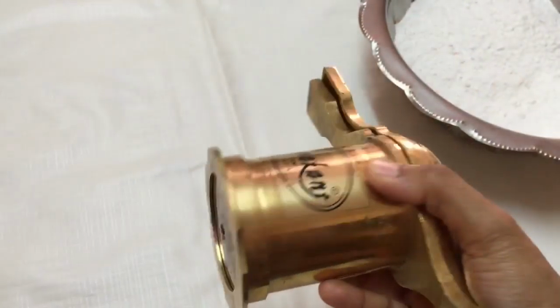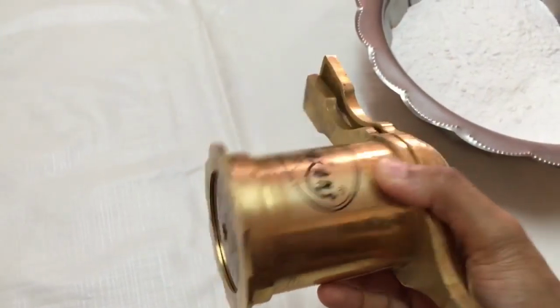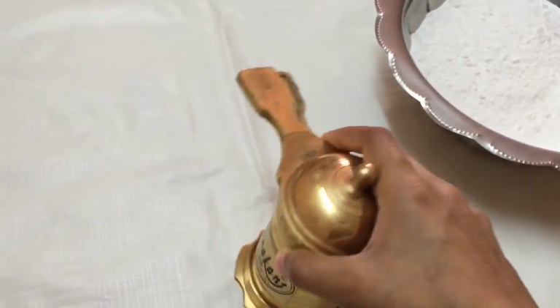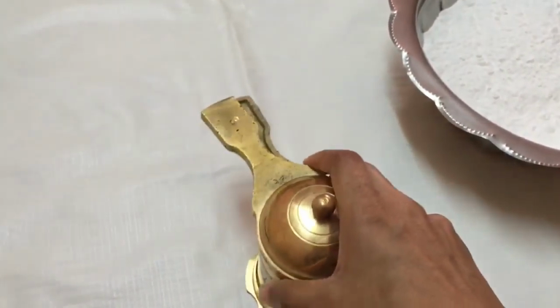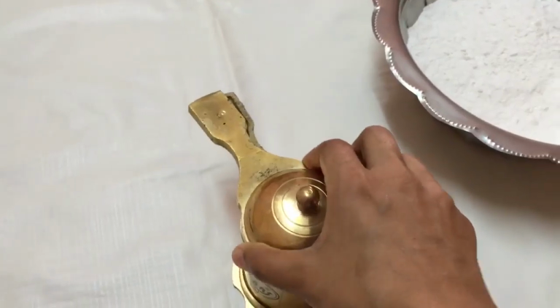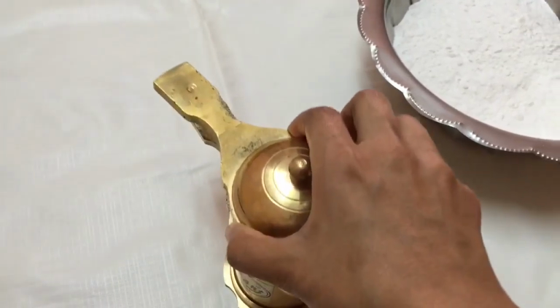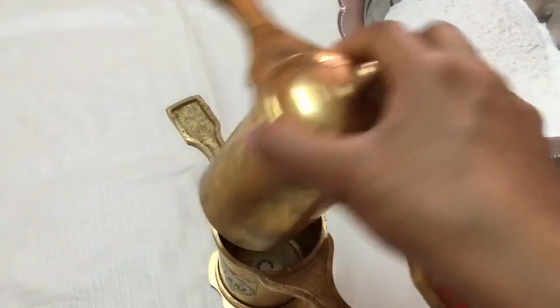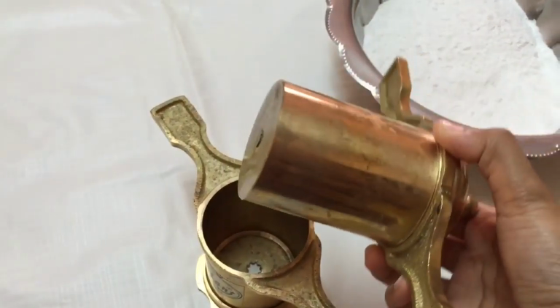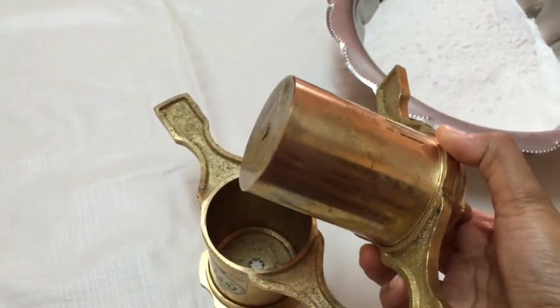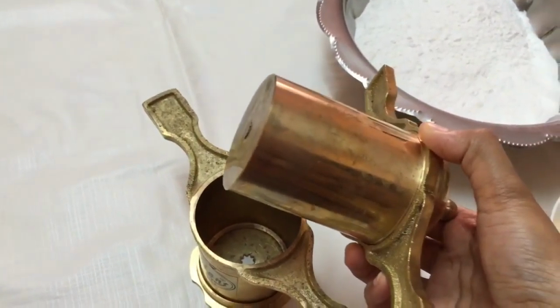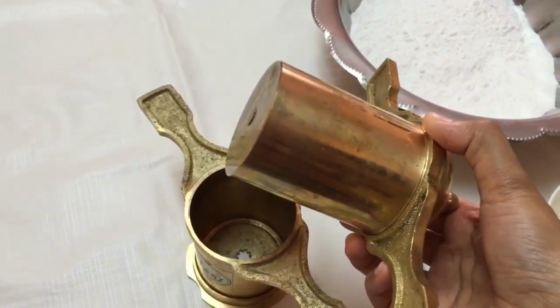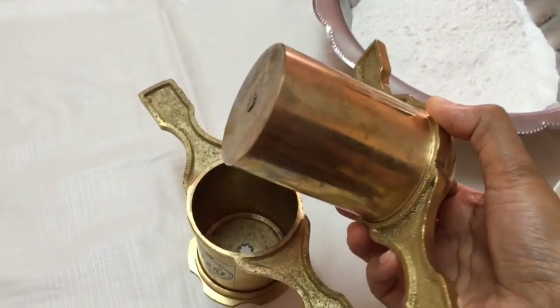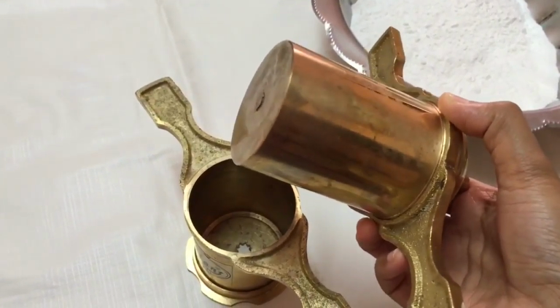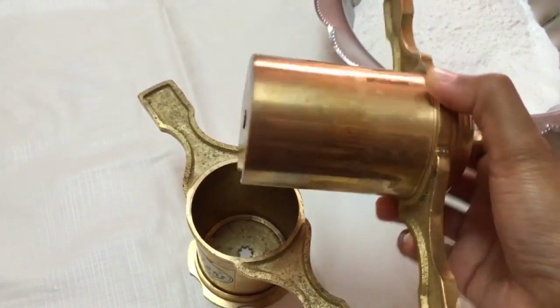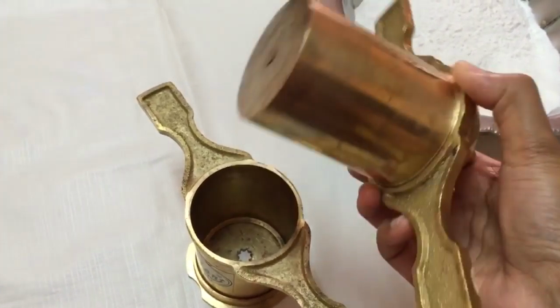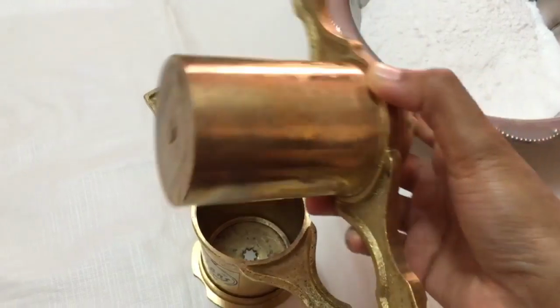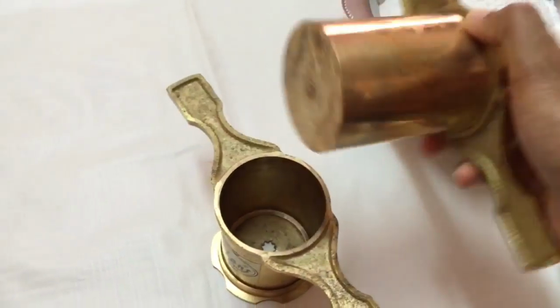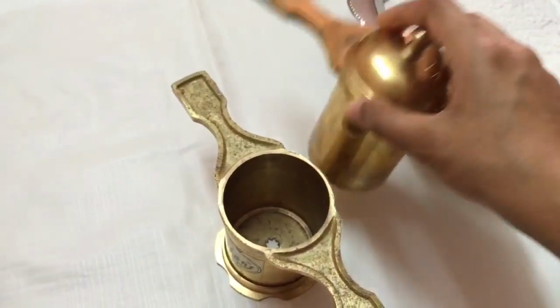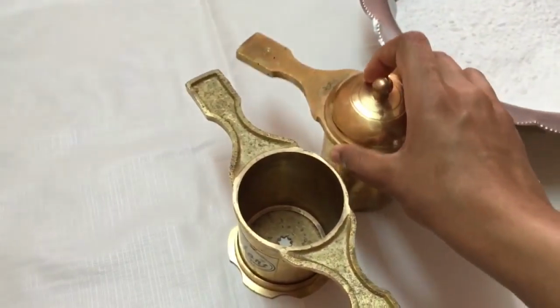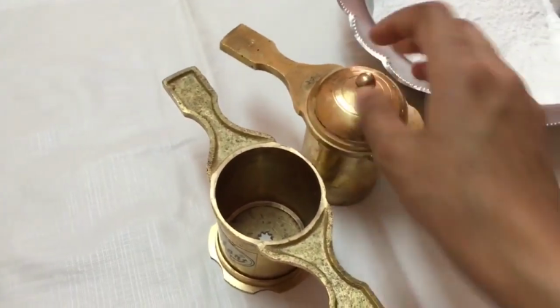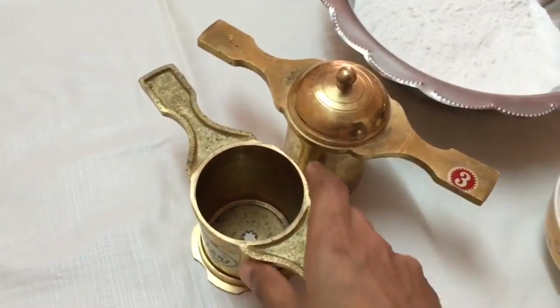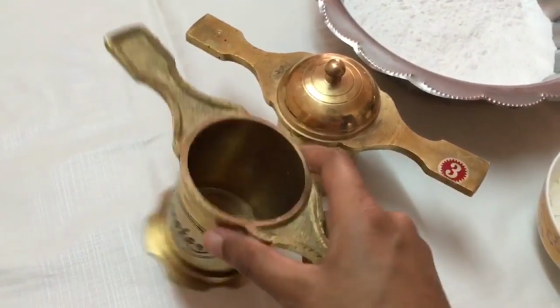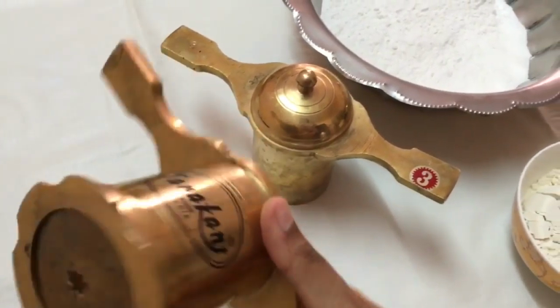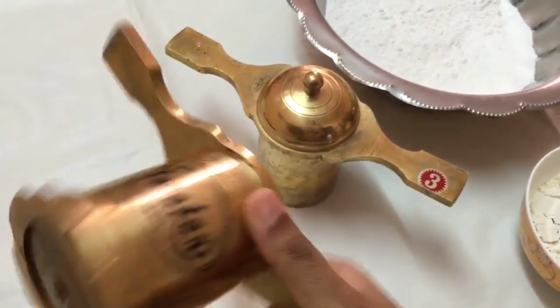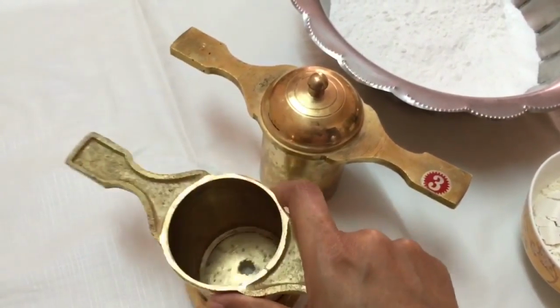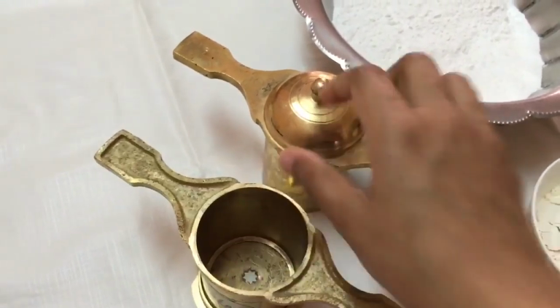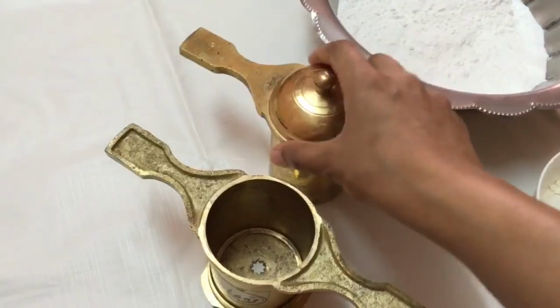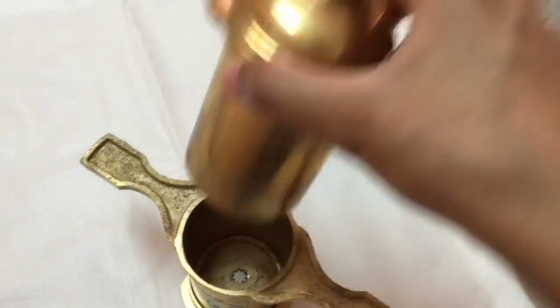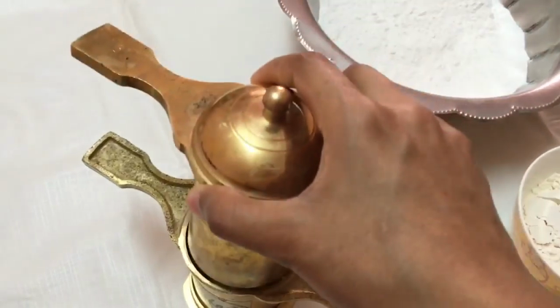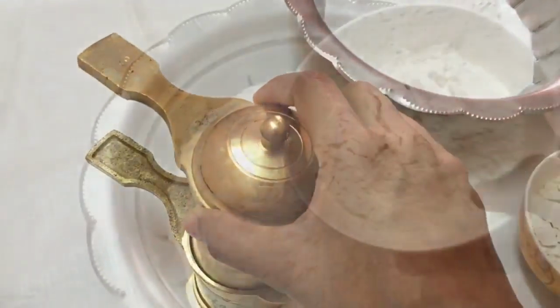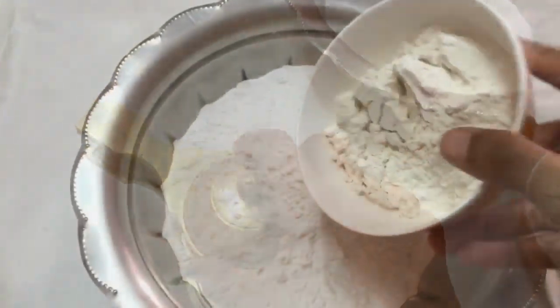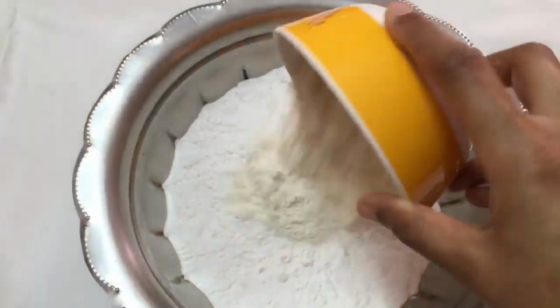For making the chaklis we need a chakli maker. There are two types available in the market — one is of this kind, and the other is the gun type. It has a star attachment at the bottom like this one, and there's always a manual you can read and follow the instructions.